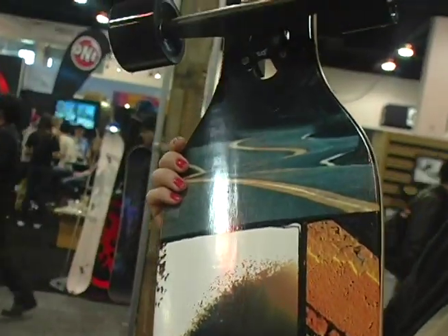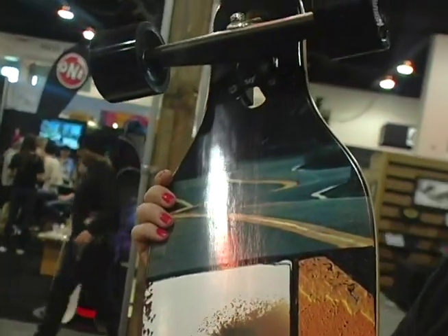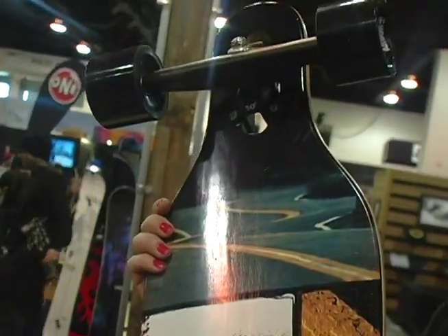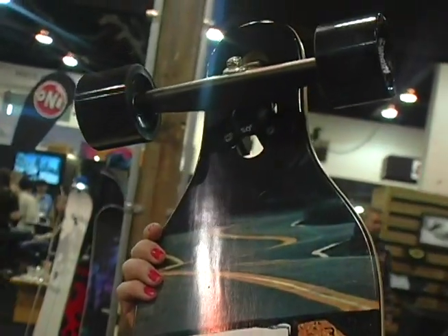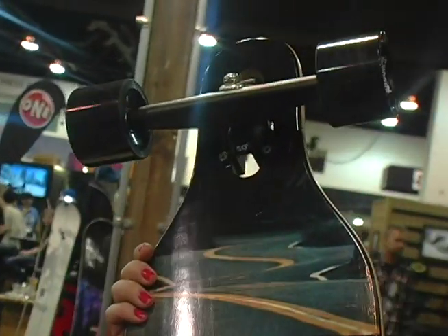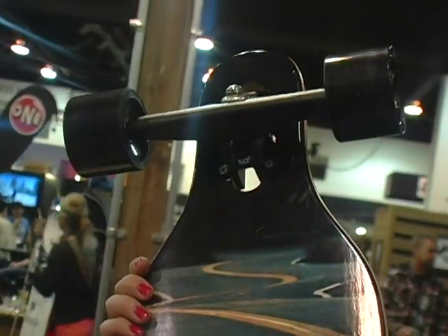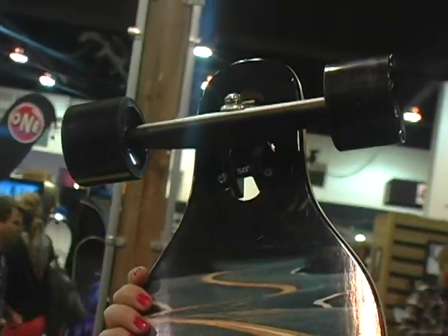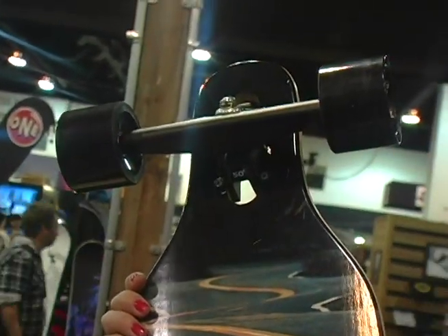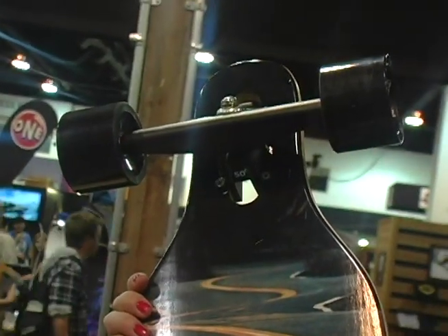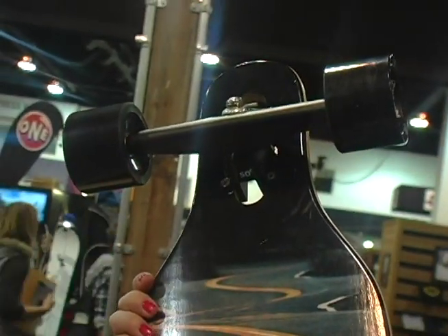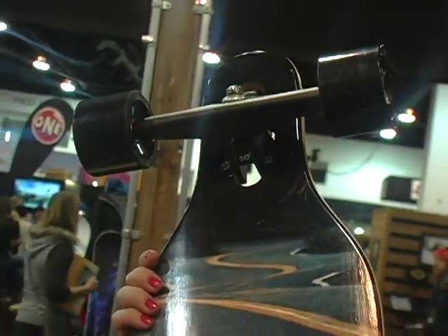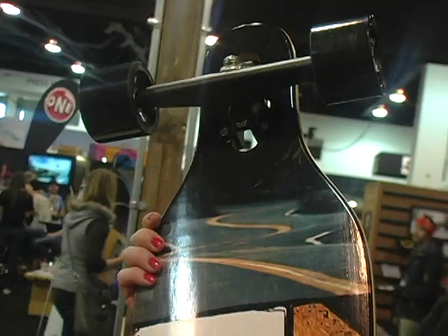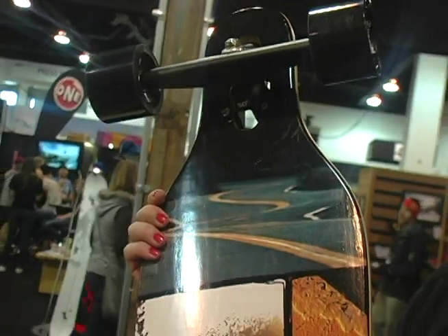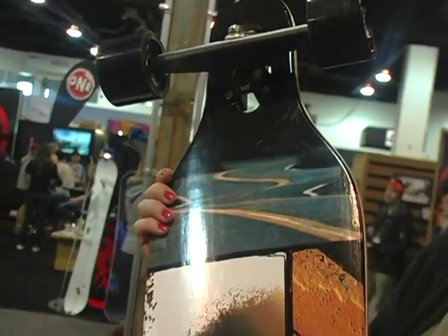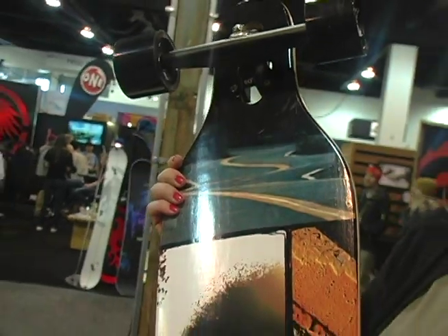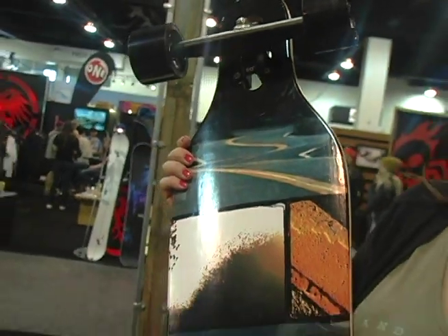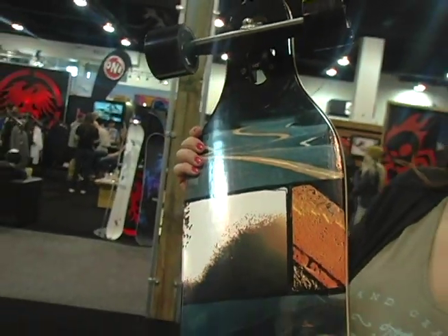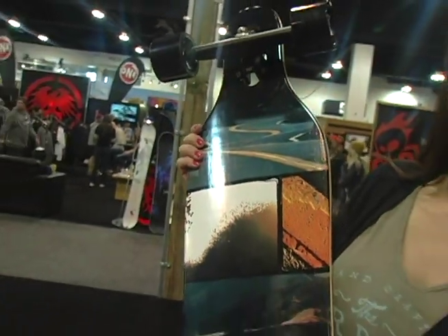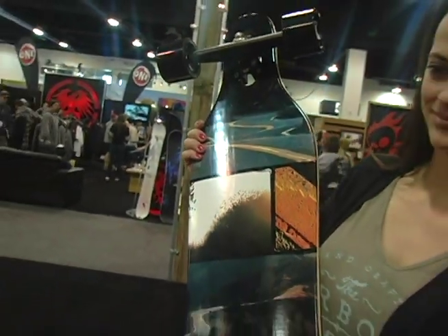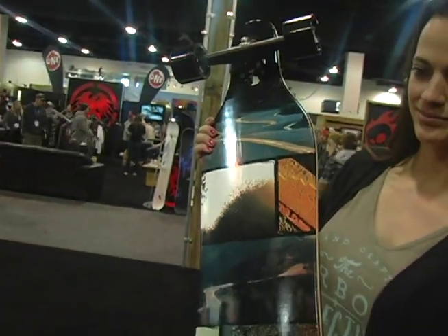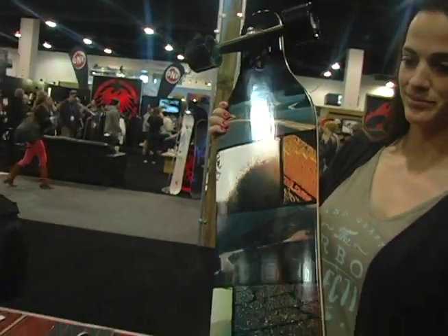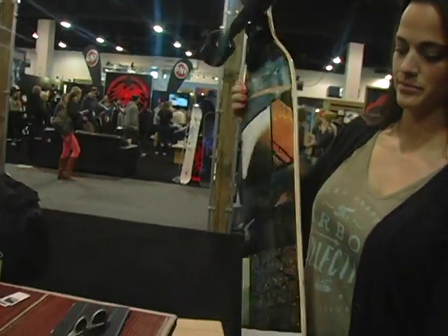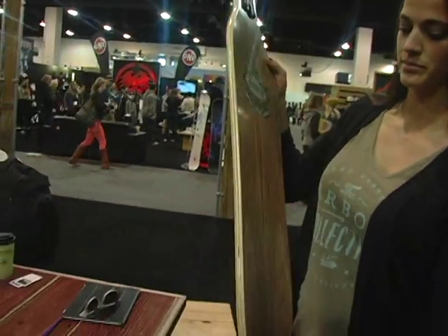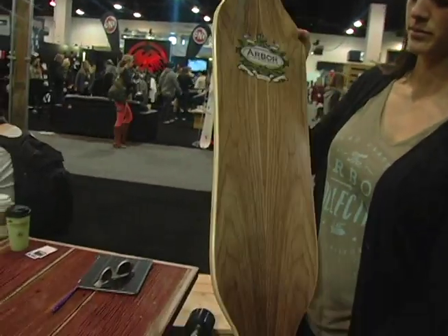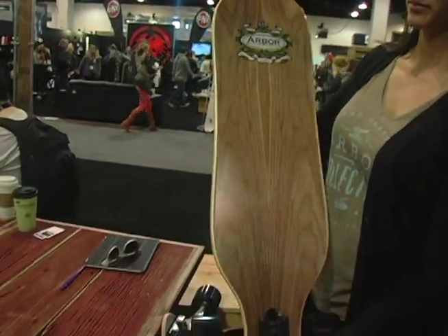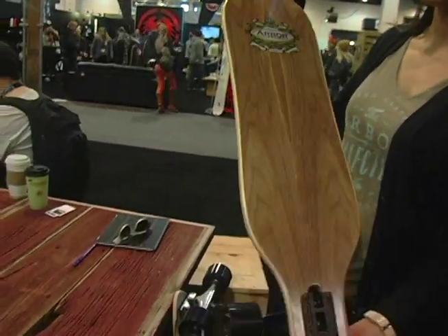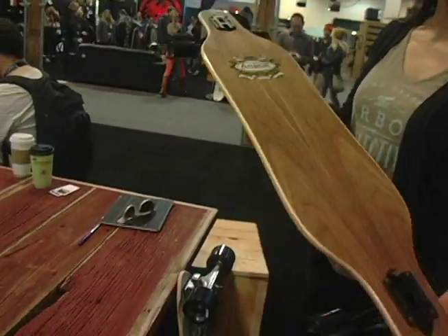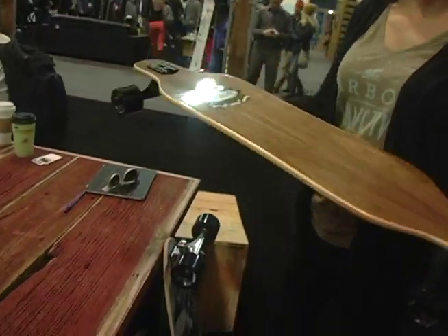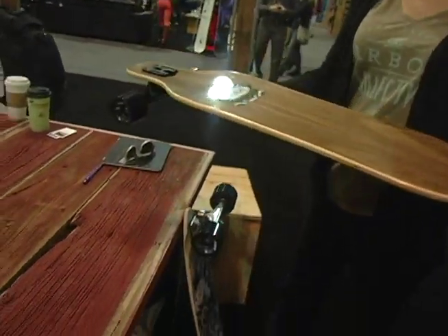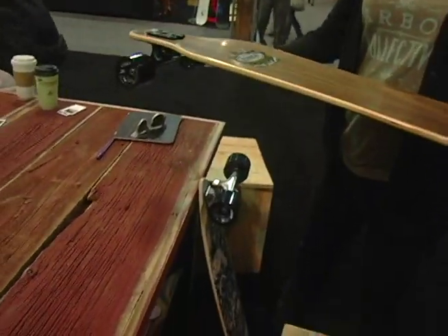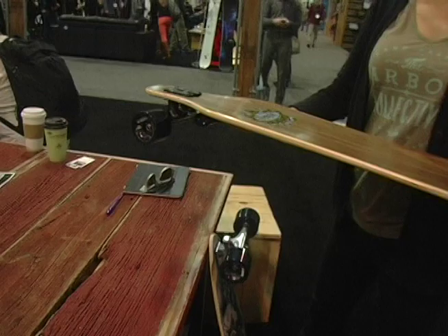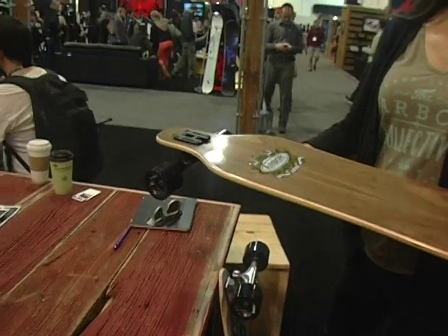72mm wheels, super clean photo graphics. 40 inches.